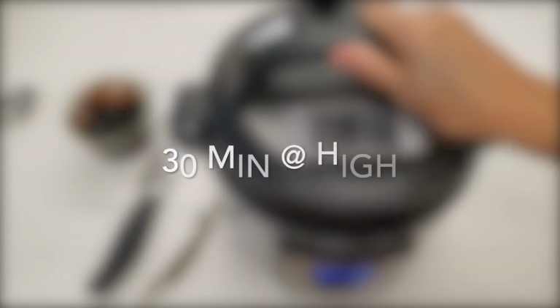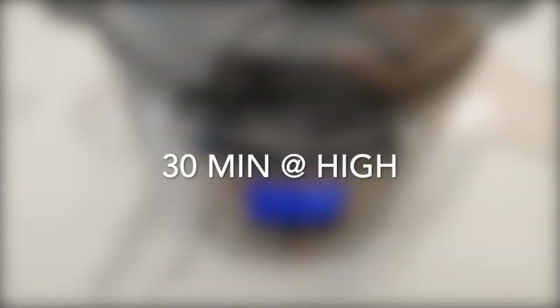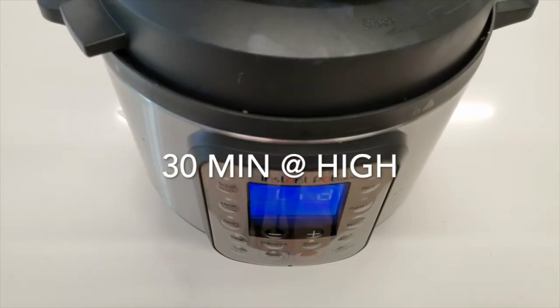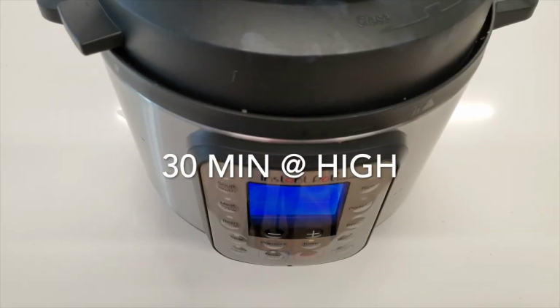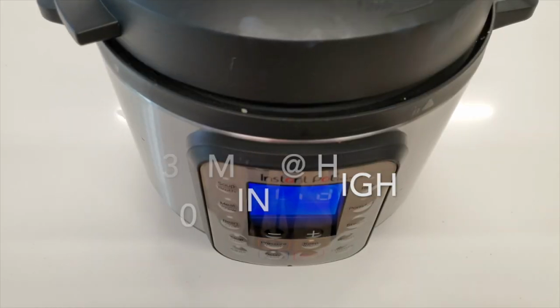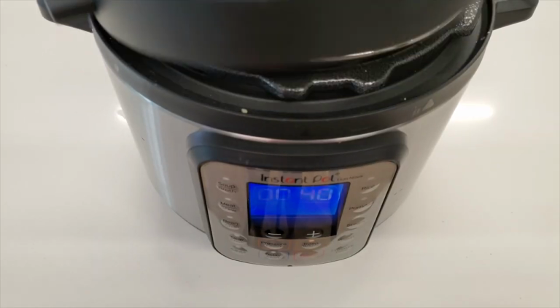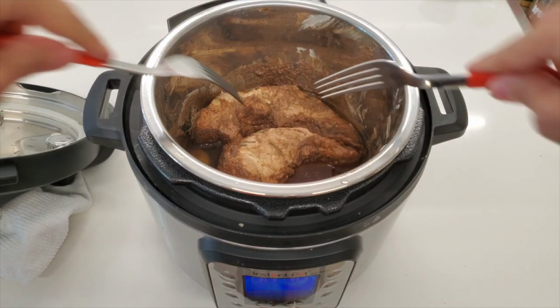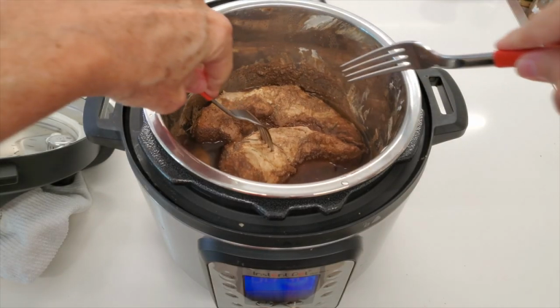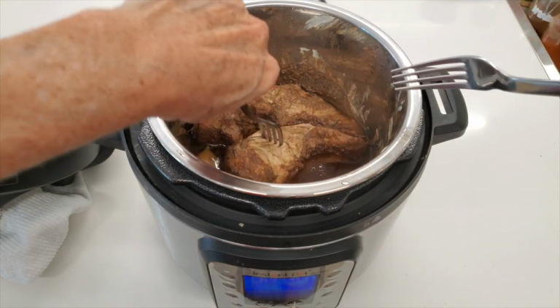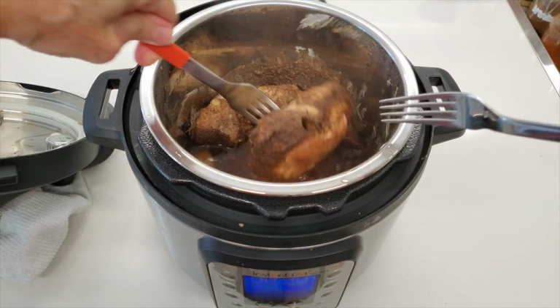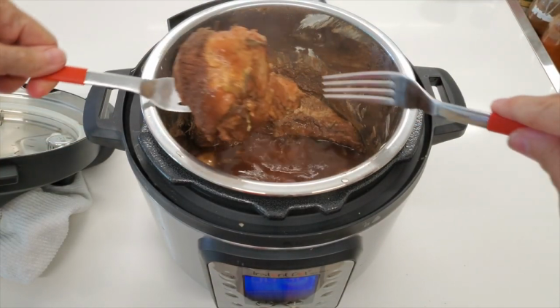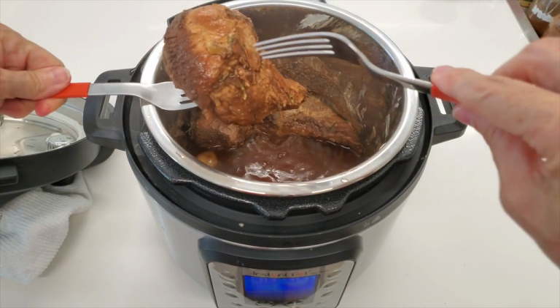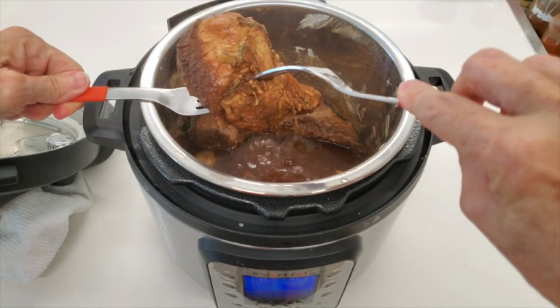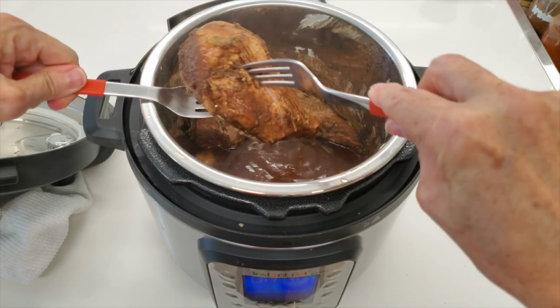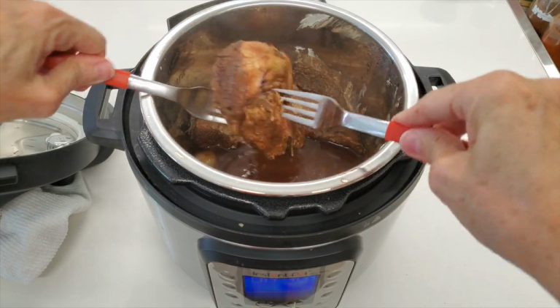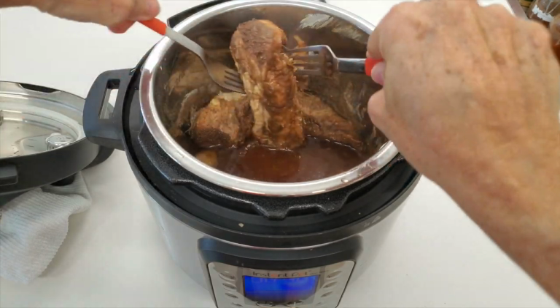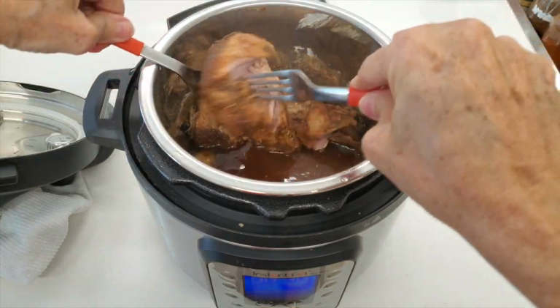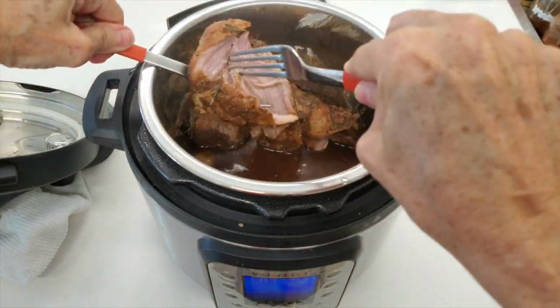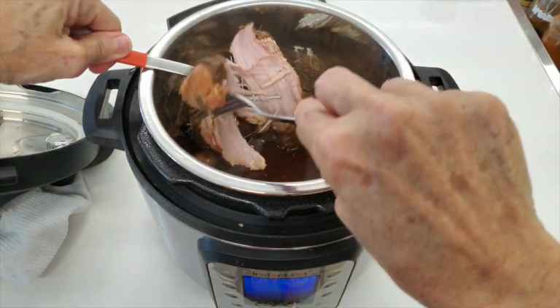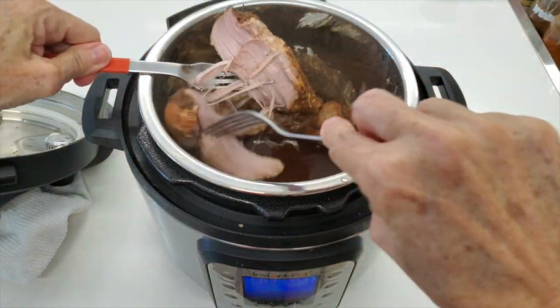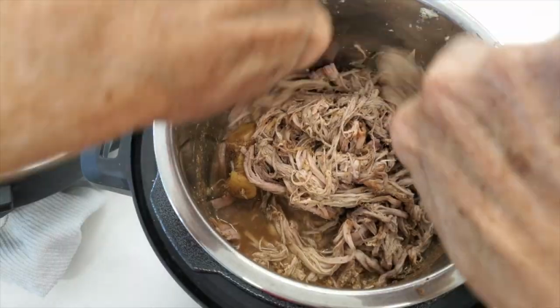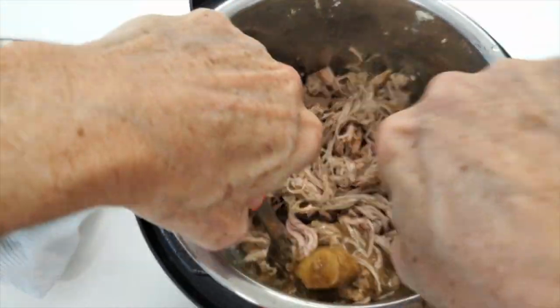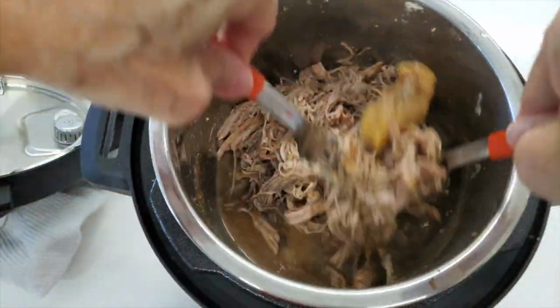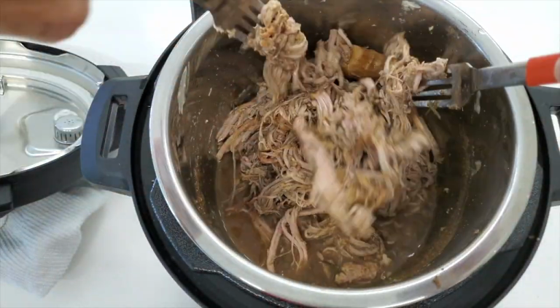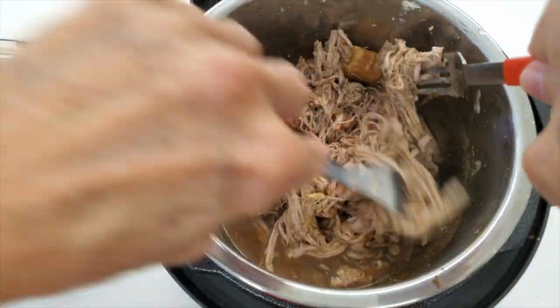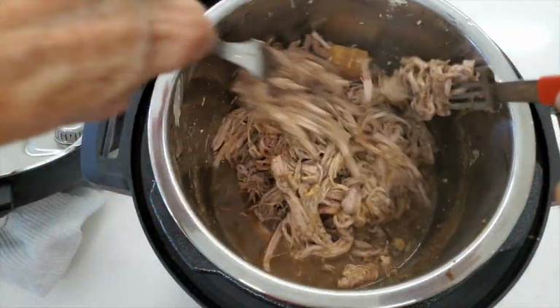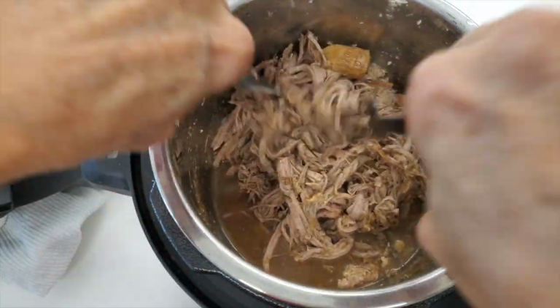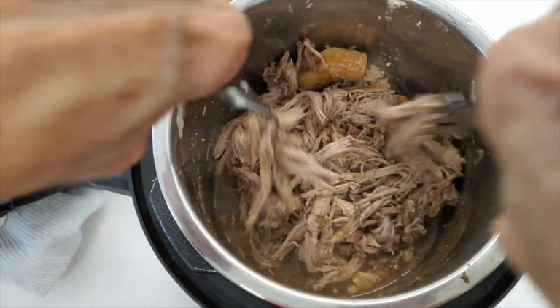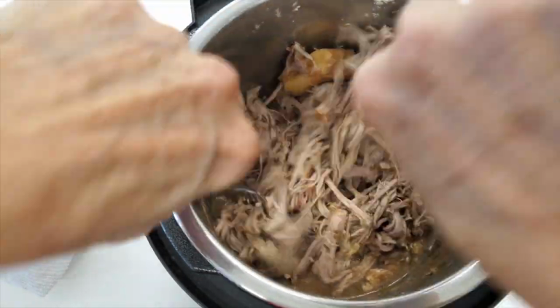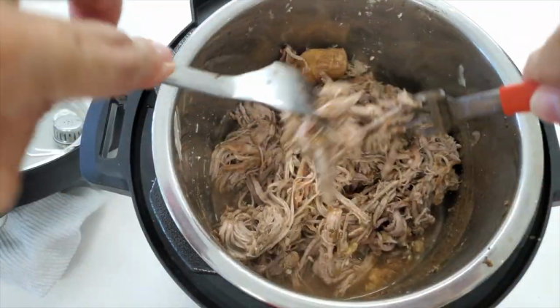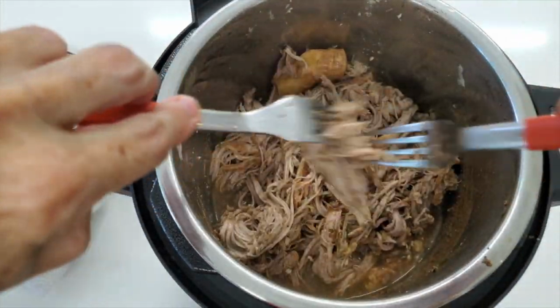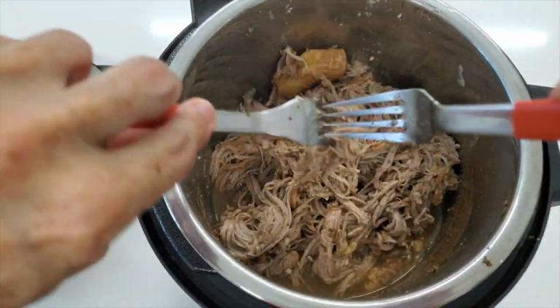30 minutes later we have a tender and amazing fillet of pulled pork that becomes a delicious dinner in 30 minutes. Check it out!